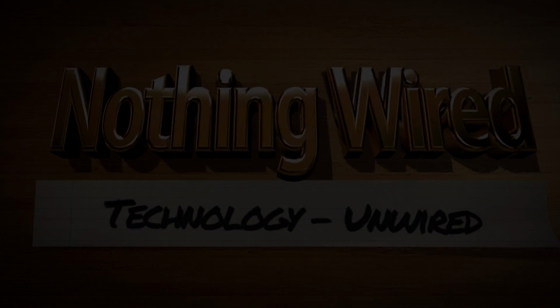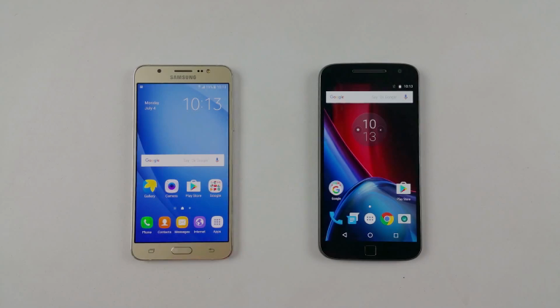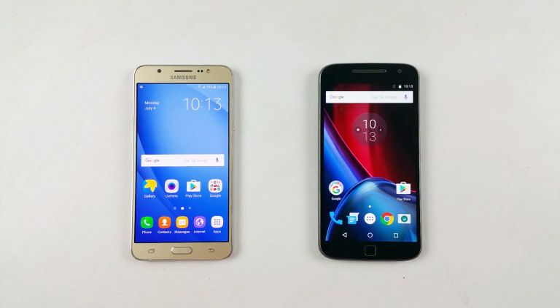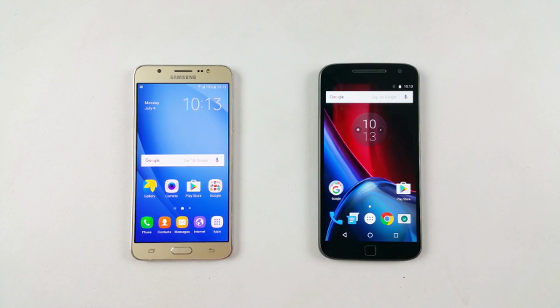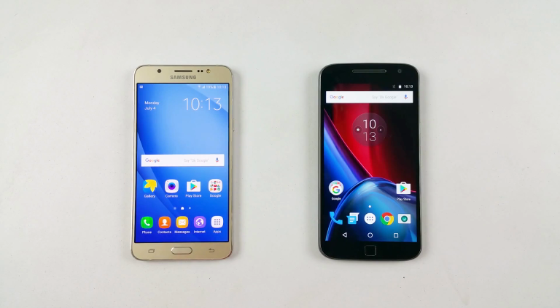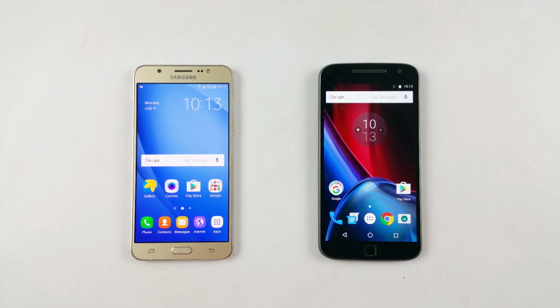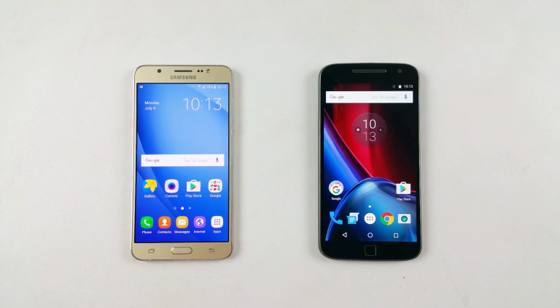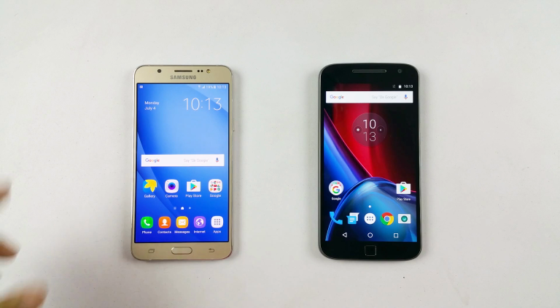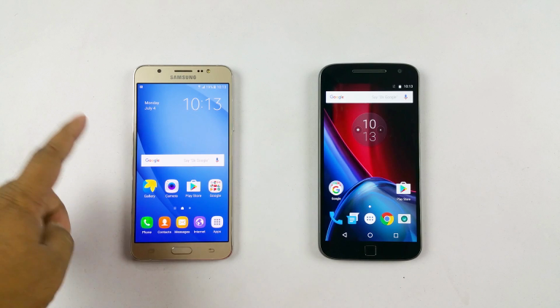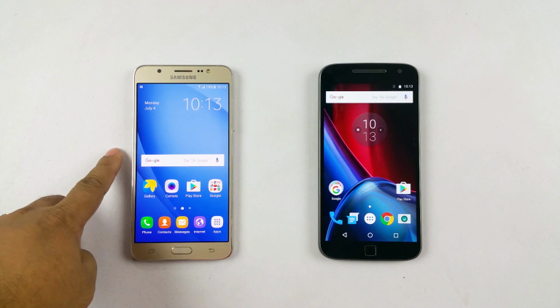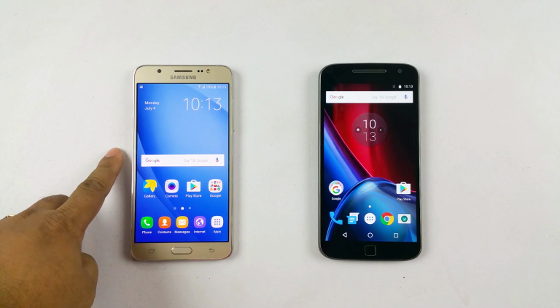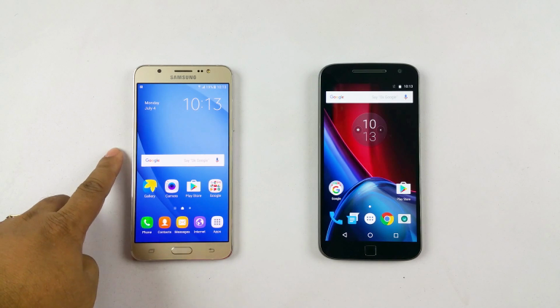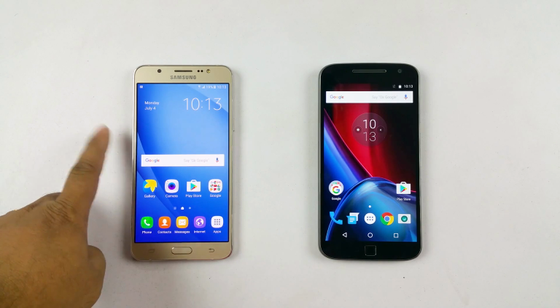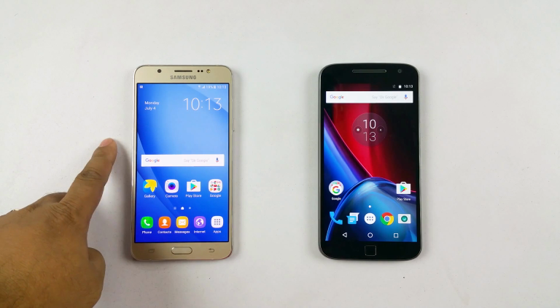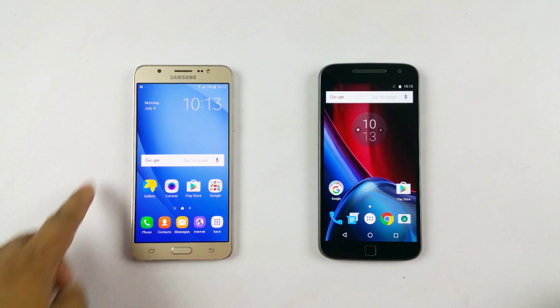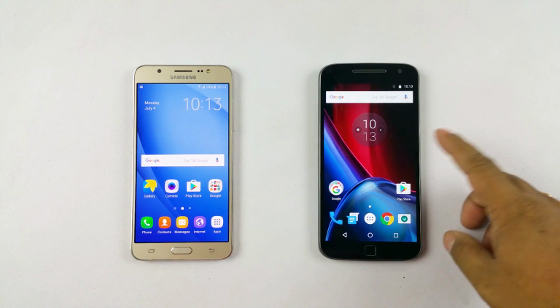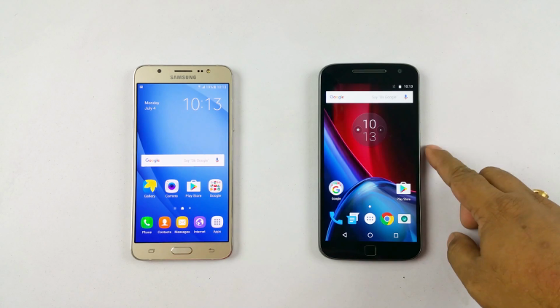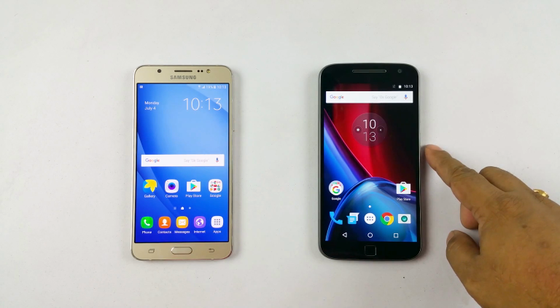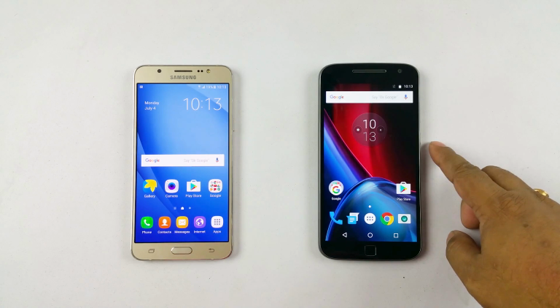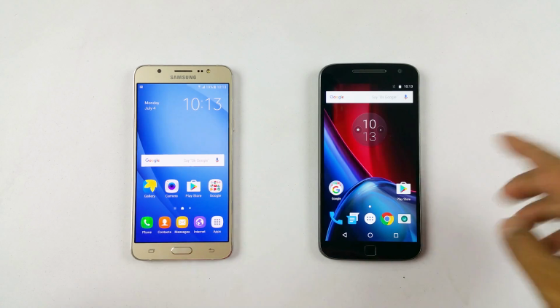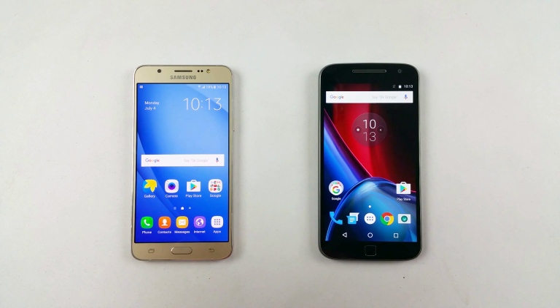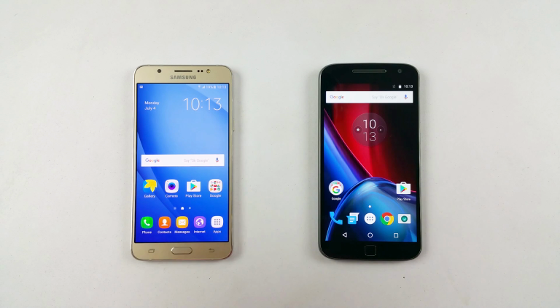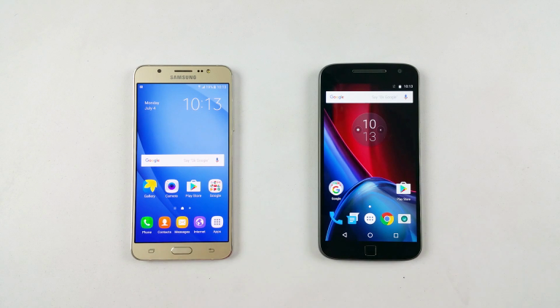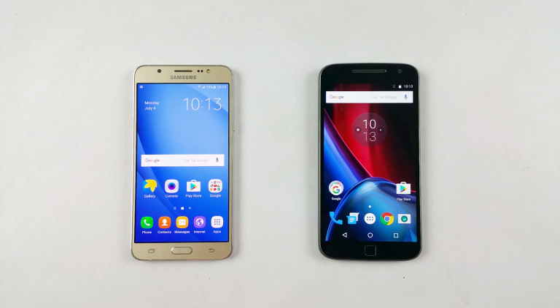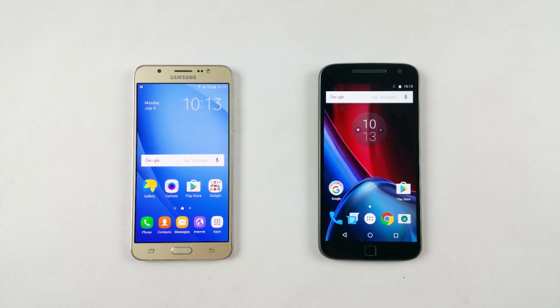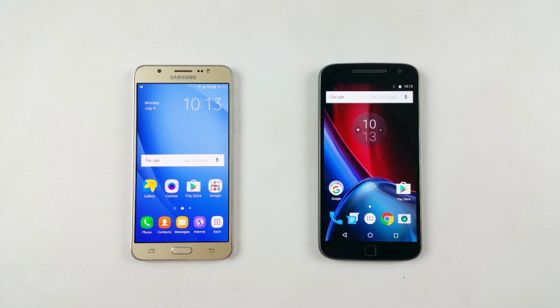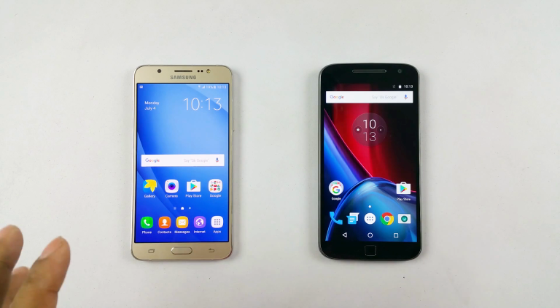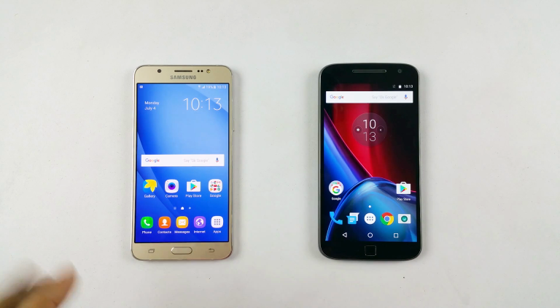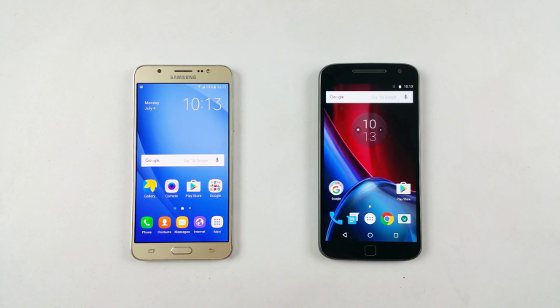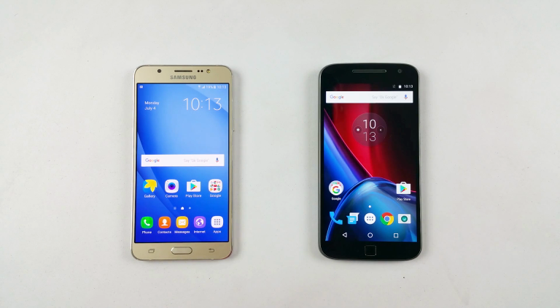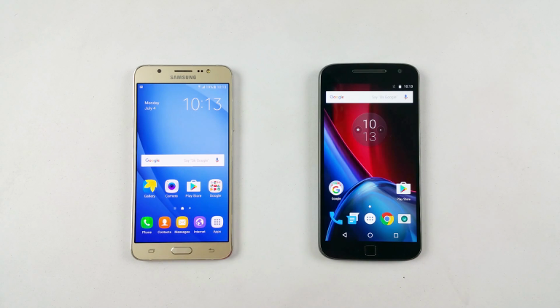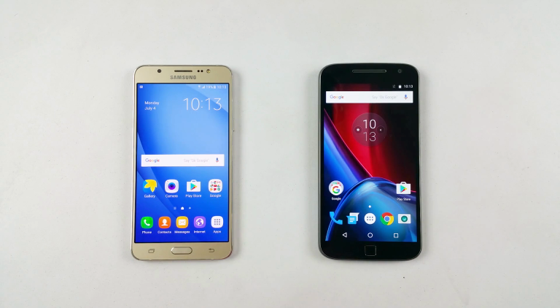Hello YouTube, Pallab here from NothingWire.com. I have the Galaxy J7 2016 version and the Moto G4 Plus here. We did a quick battery life test and there were some interesting results that I want to share with you.